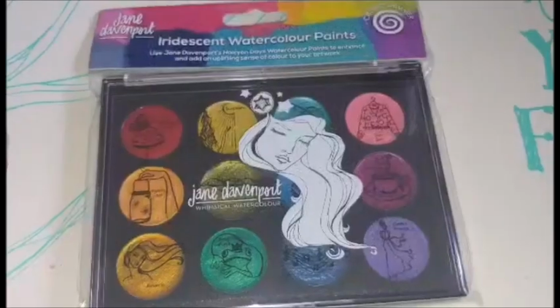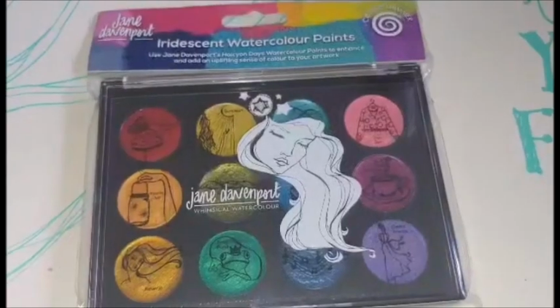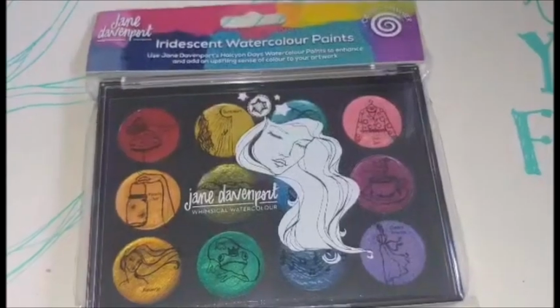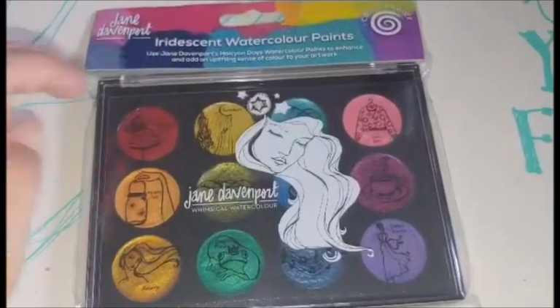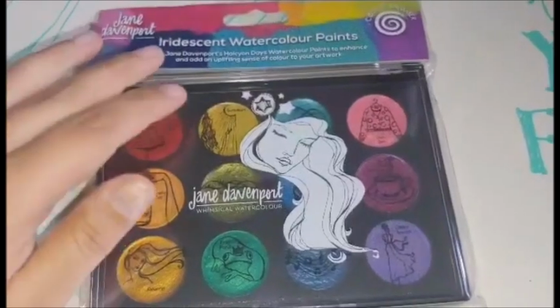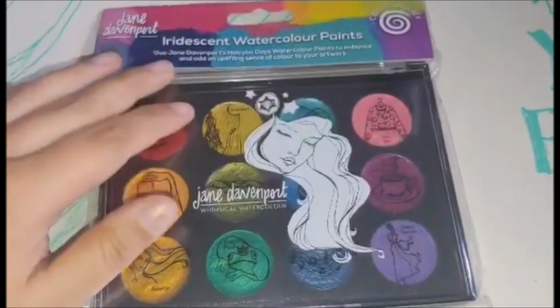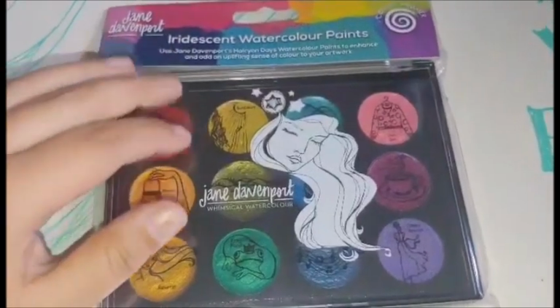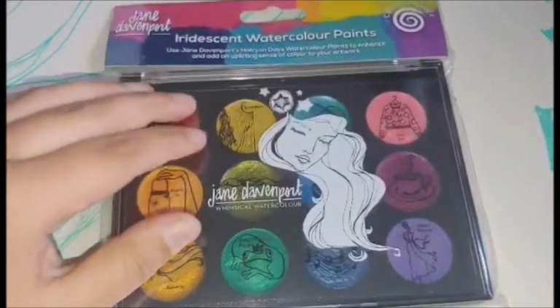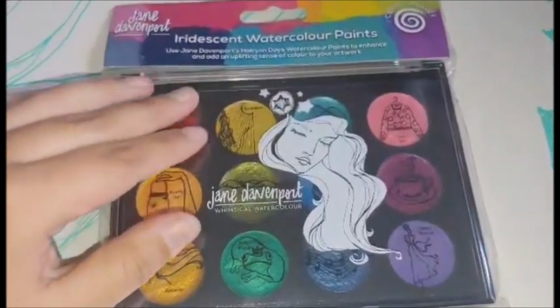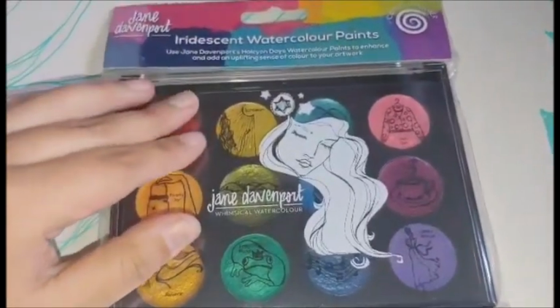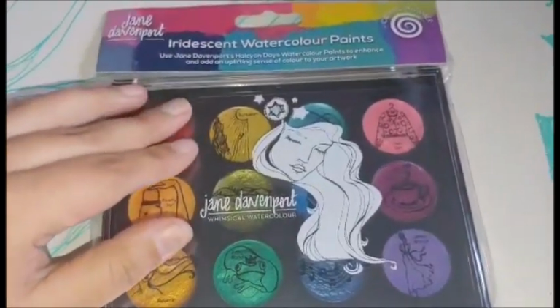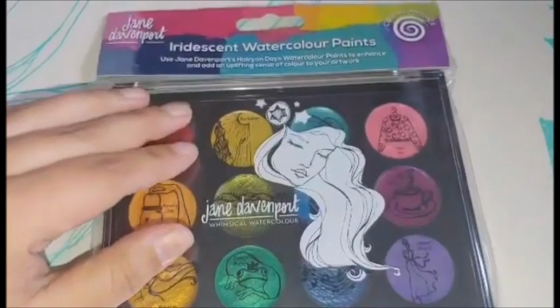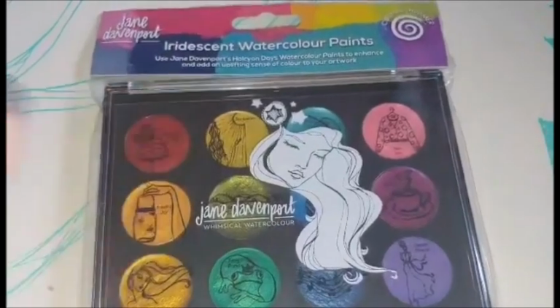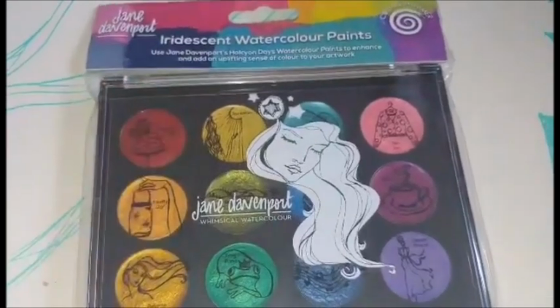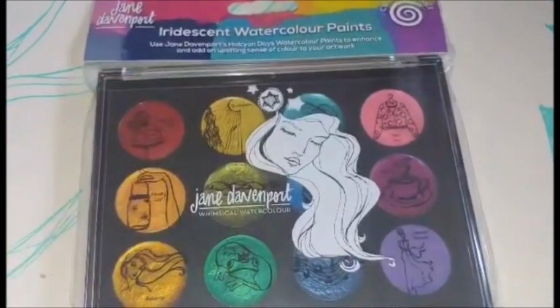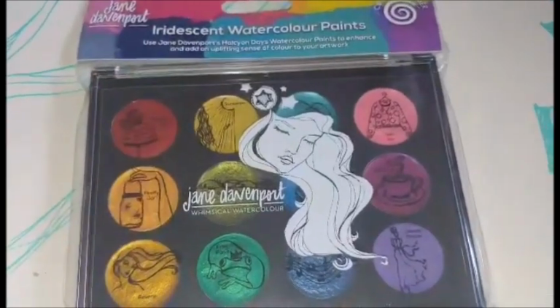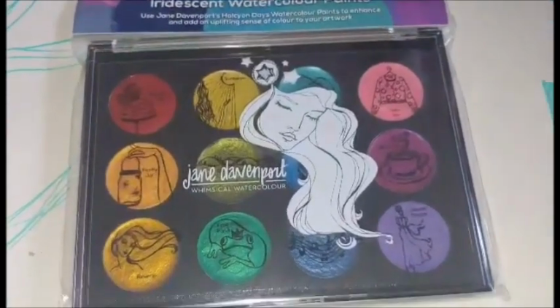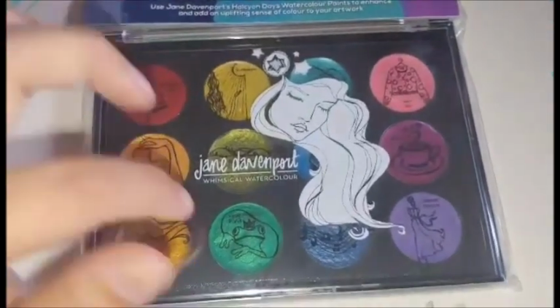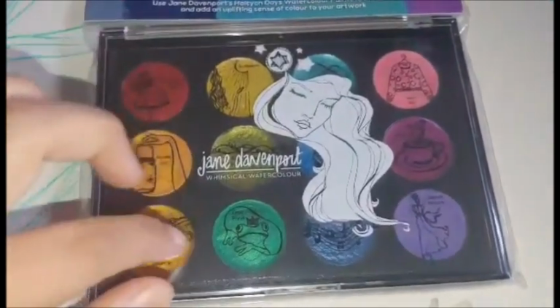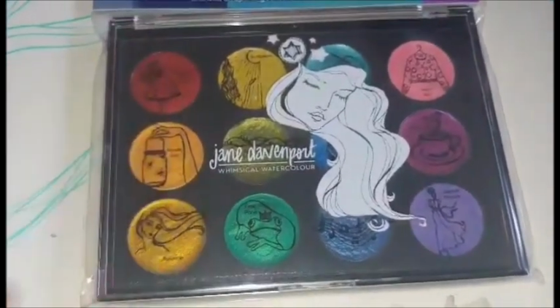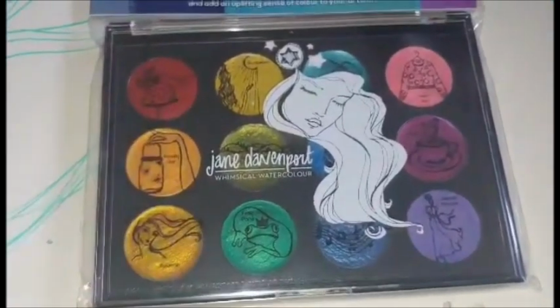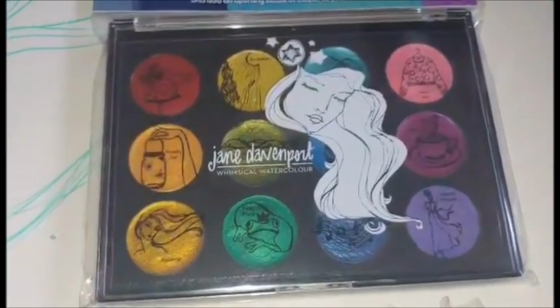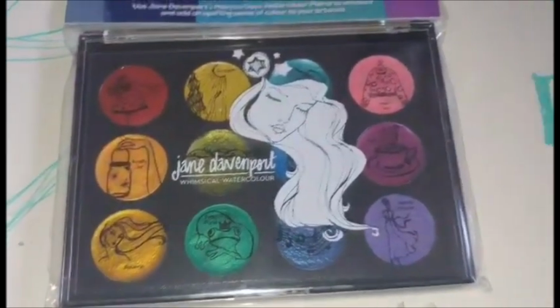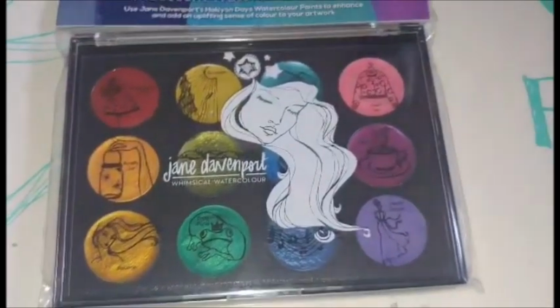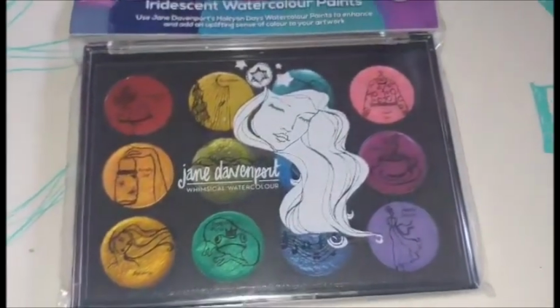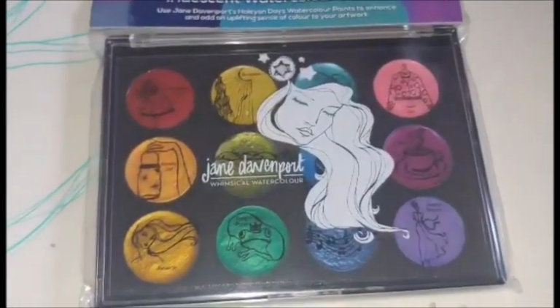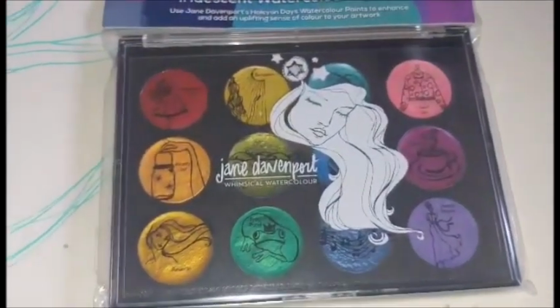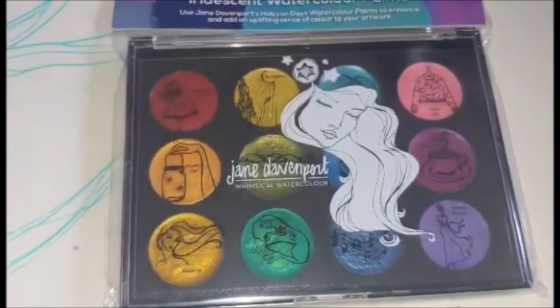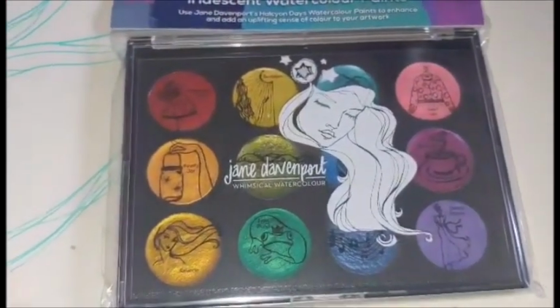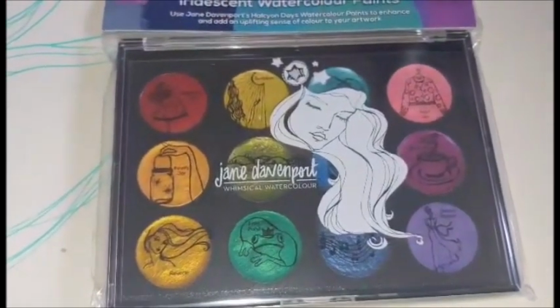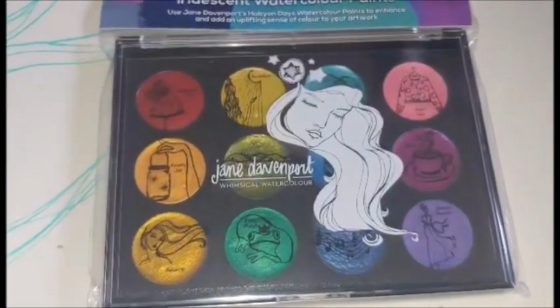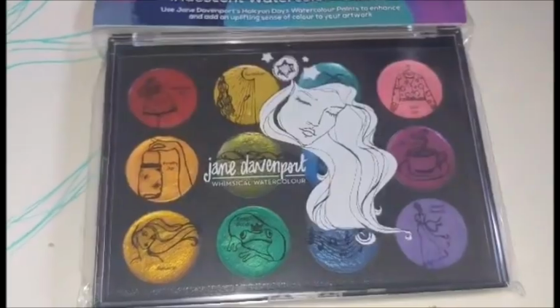For starters, I got these iridescent watercolors. Very shimmery. This was from scrapbook.com.